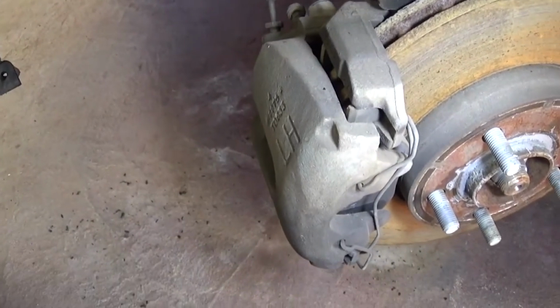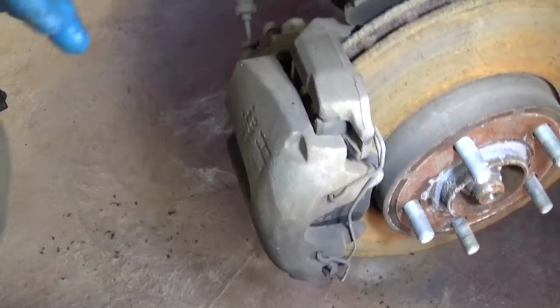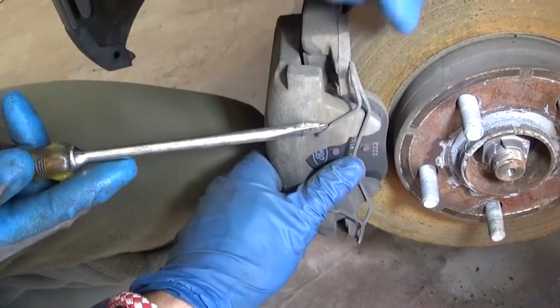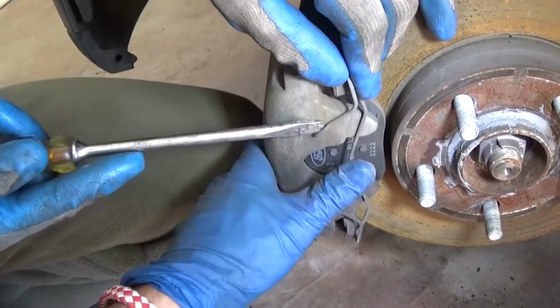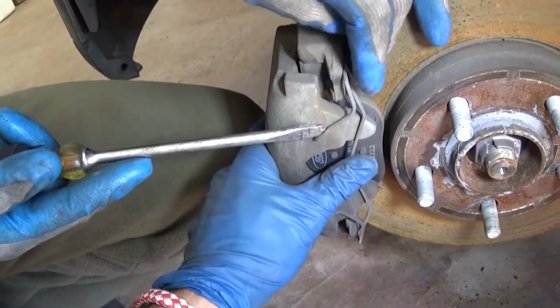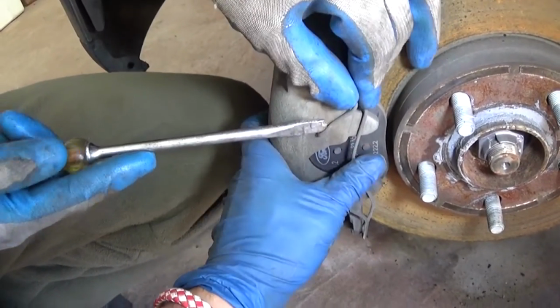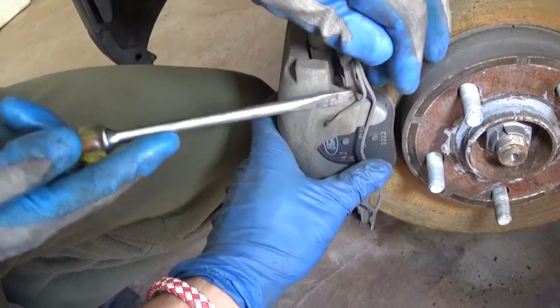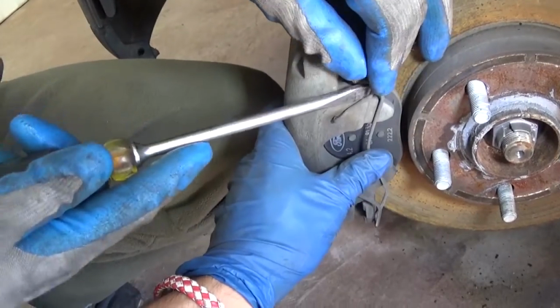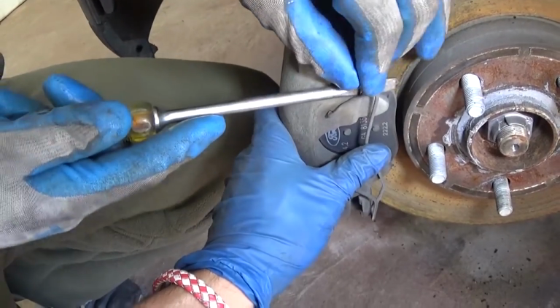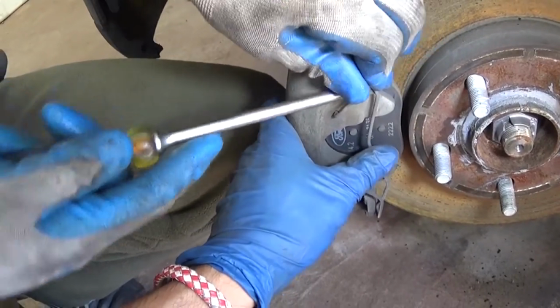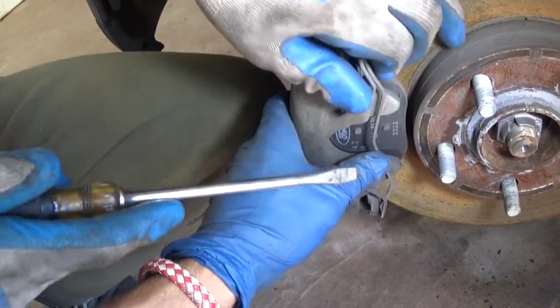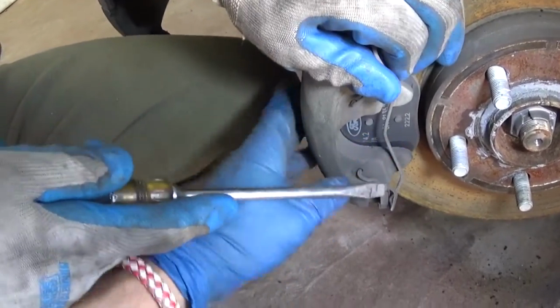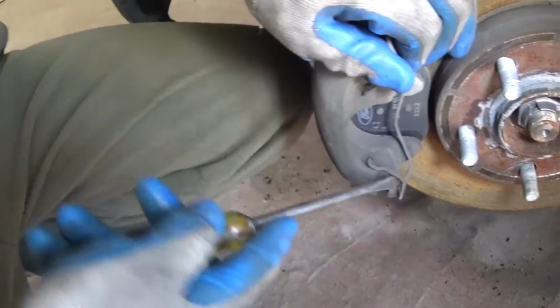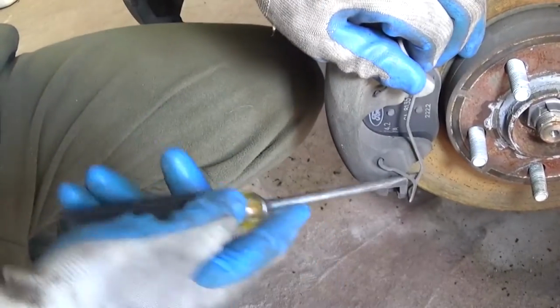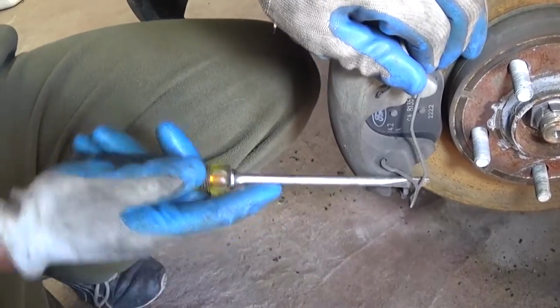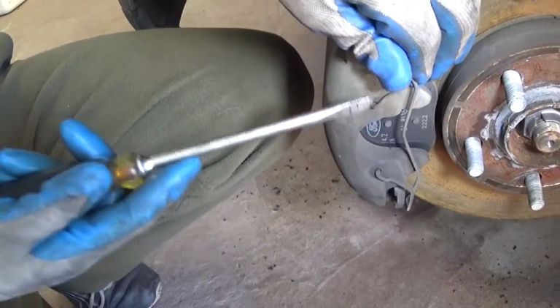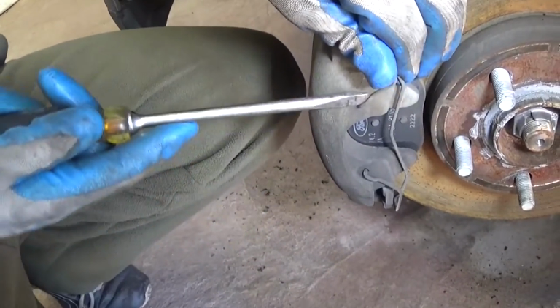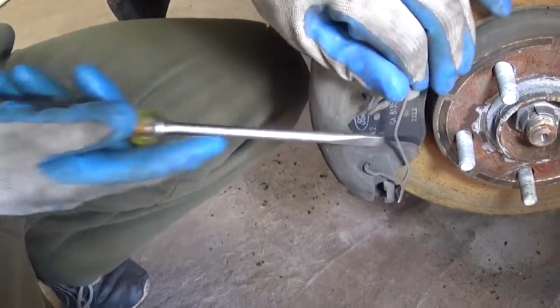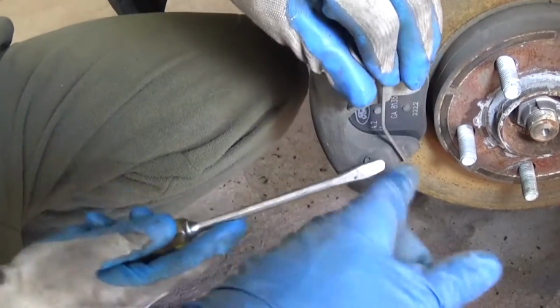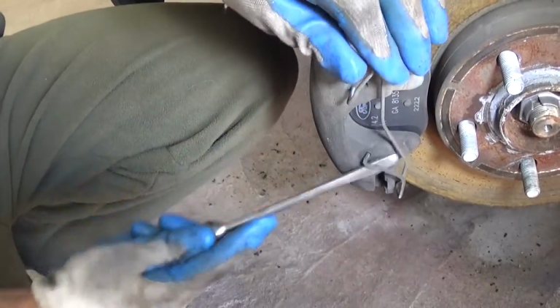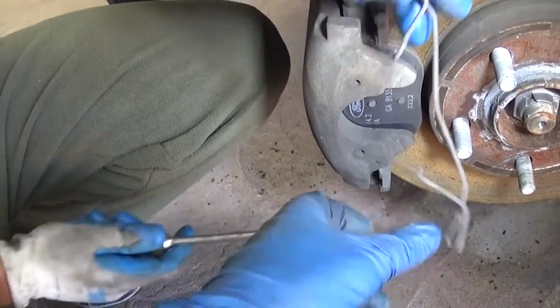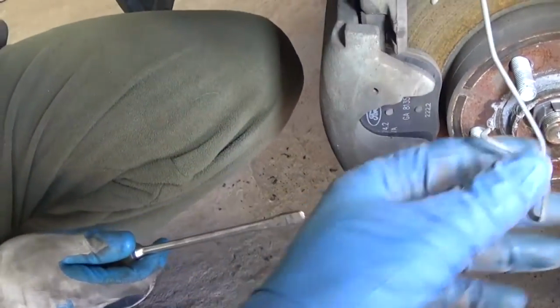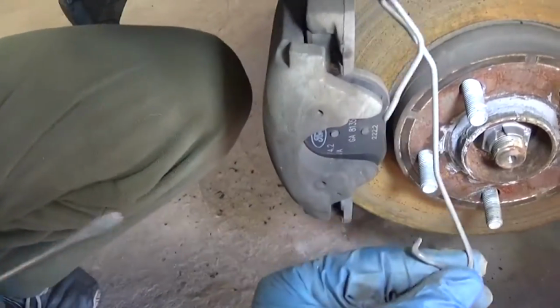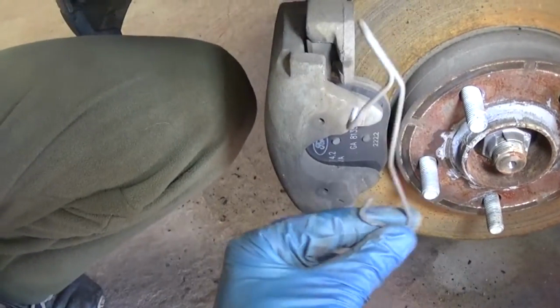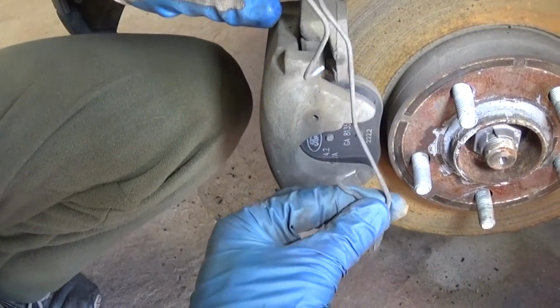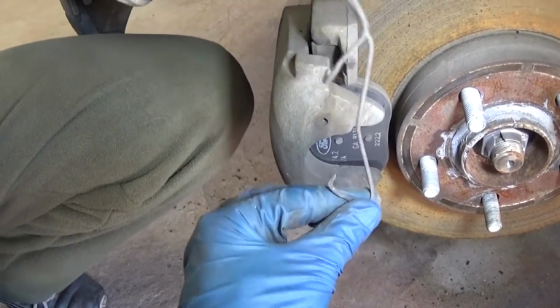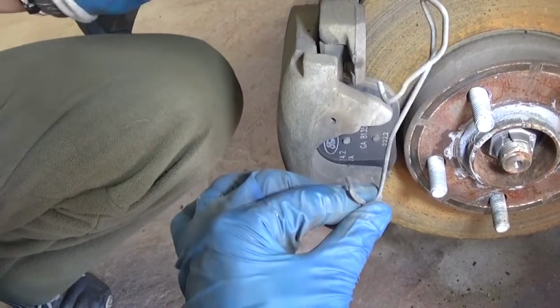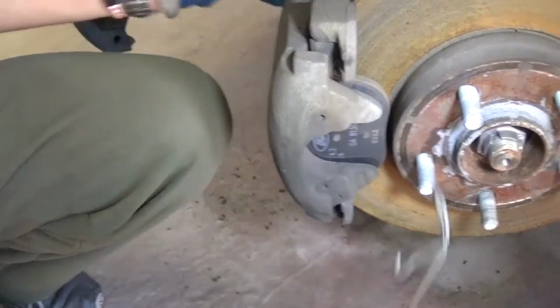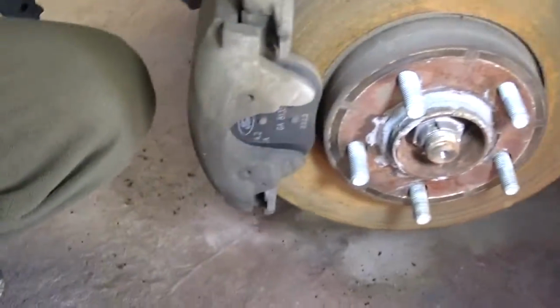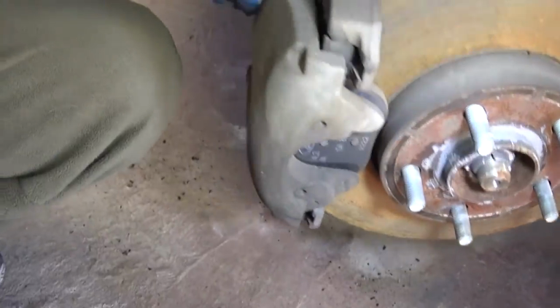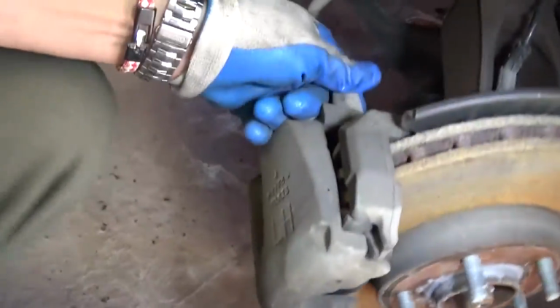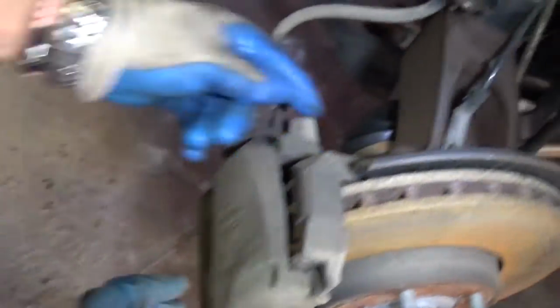This spring — you need to hold it, it's very spring-loaded, so be careful not to let it shoot at you and hurt you. Remember how you take it off, like that.